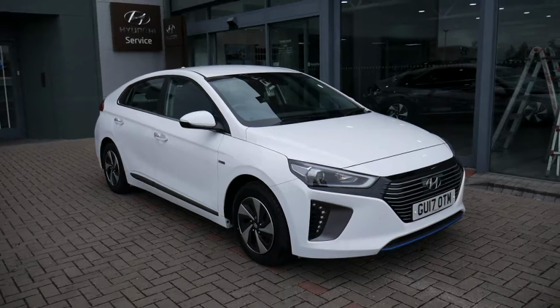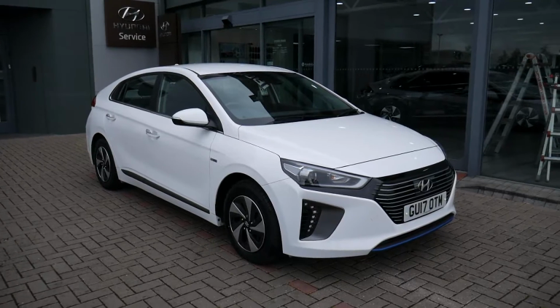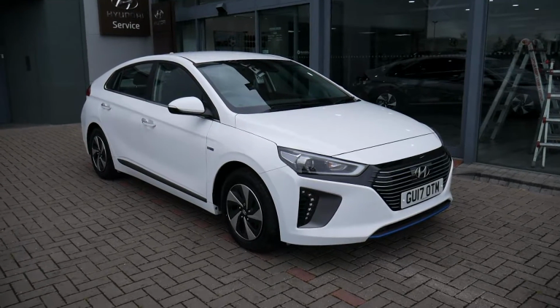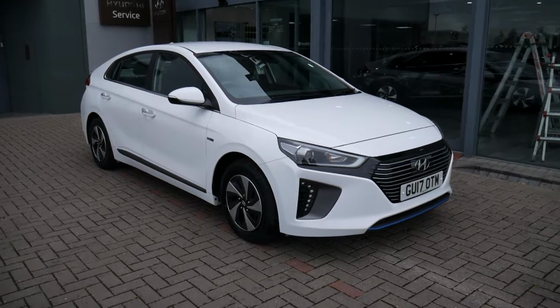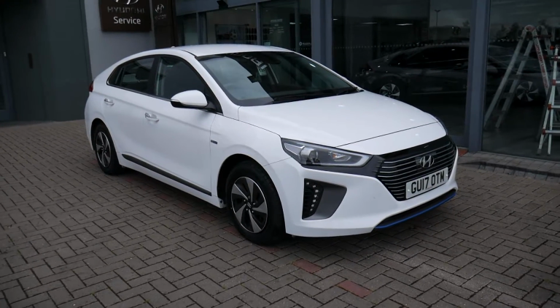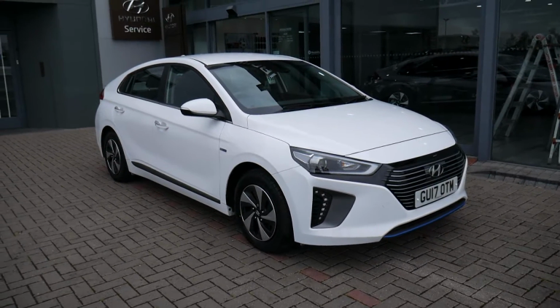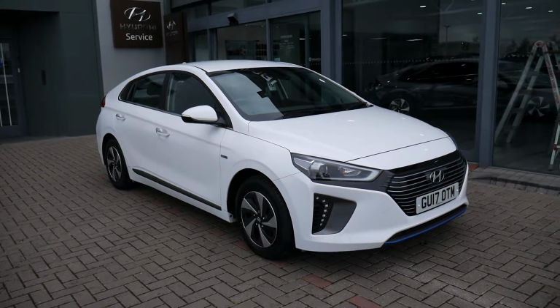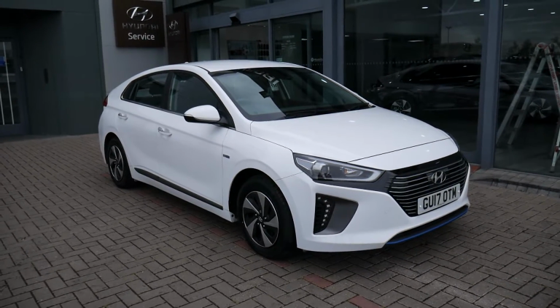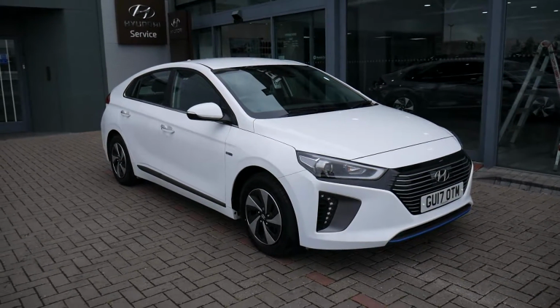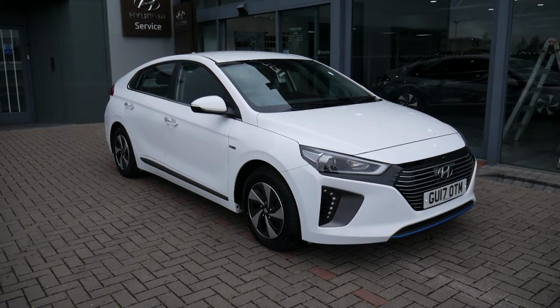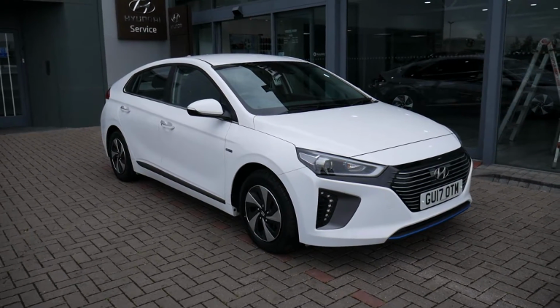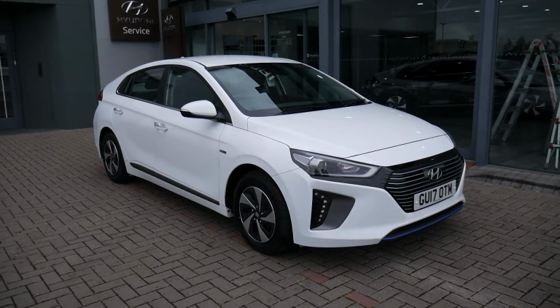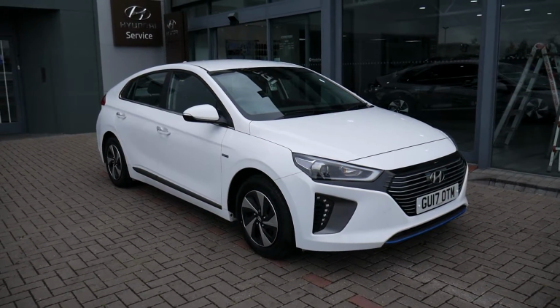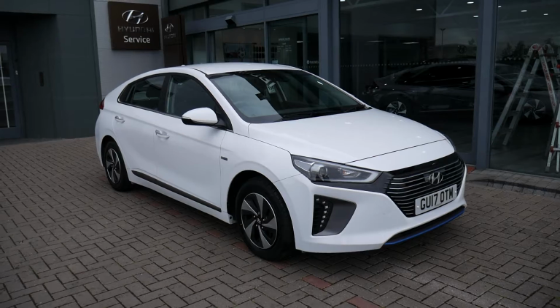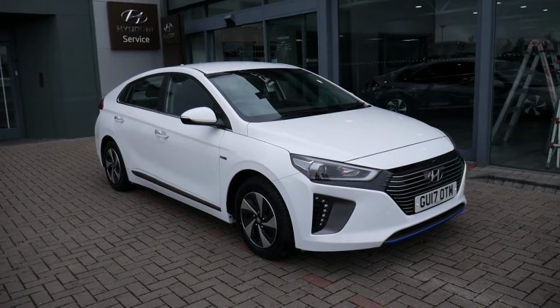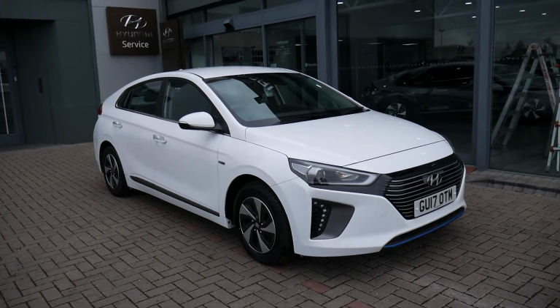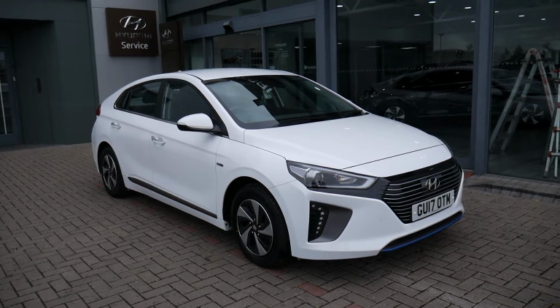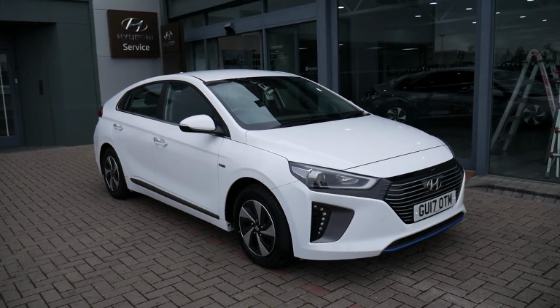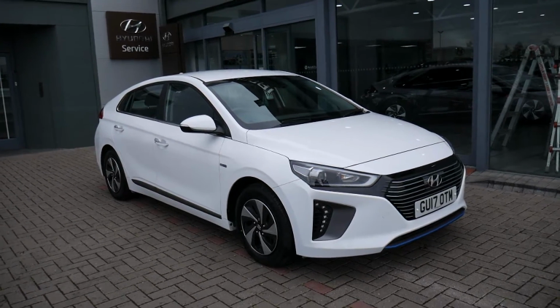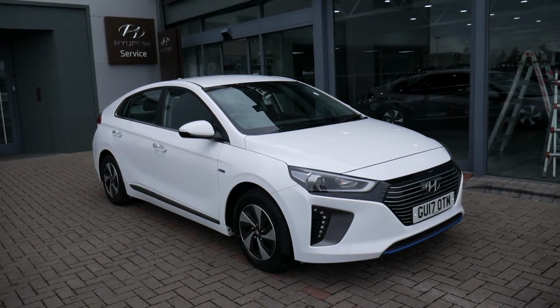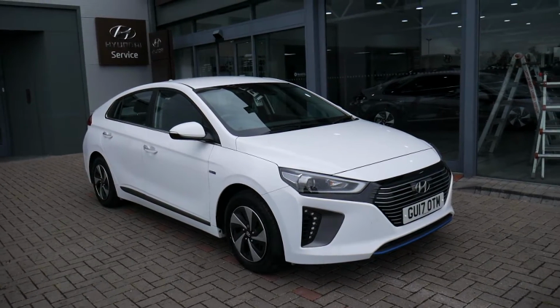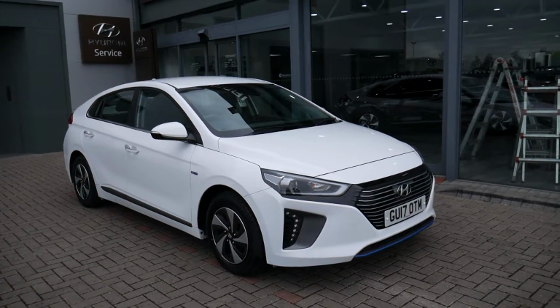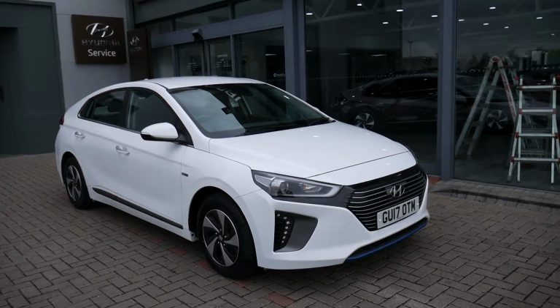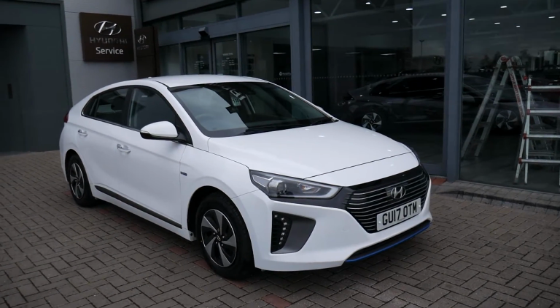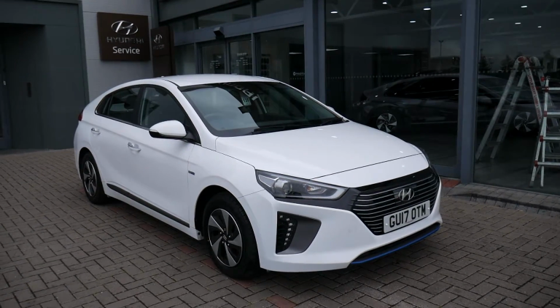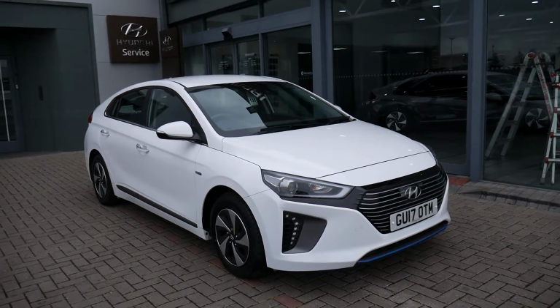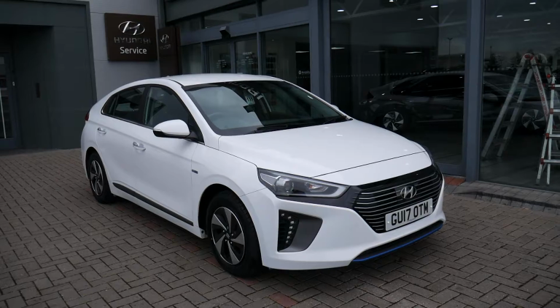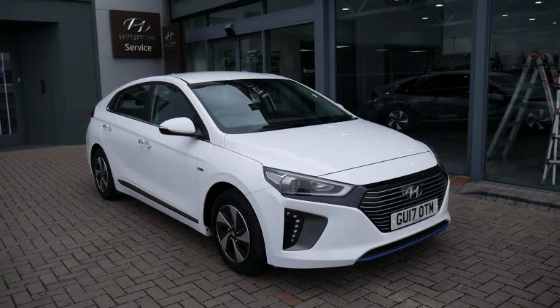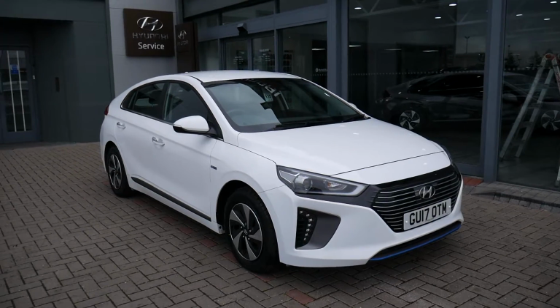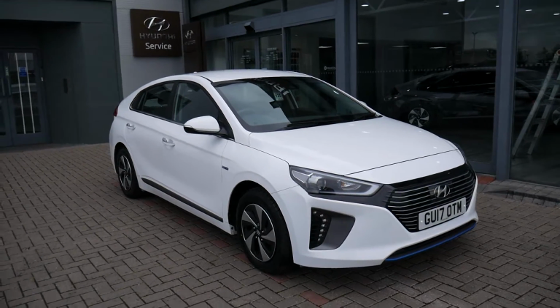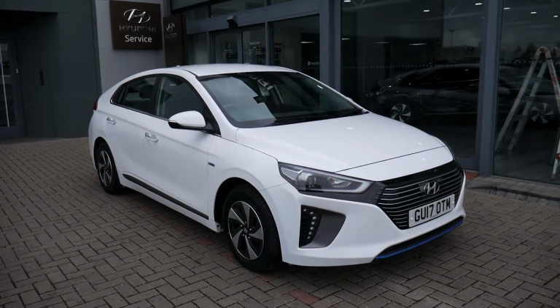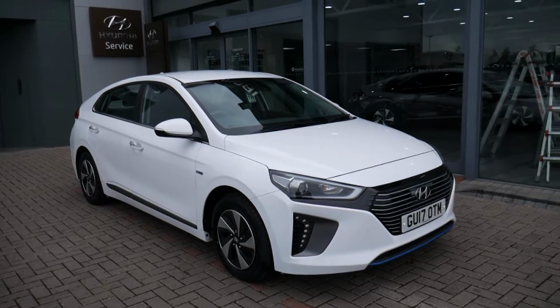Hi and welcome to JTU's Hyundai here at Shrewsbury. My name's Rob. I'm going to take you around this used Hyundai Ioniq. This is the premium hybrid, 7T plate, done just 19,000 miles. As you can see, it looks stunning in the white paintwork.